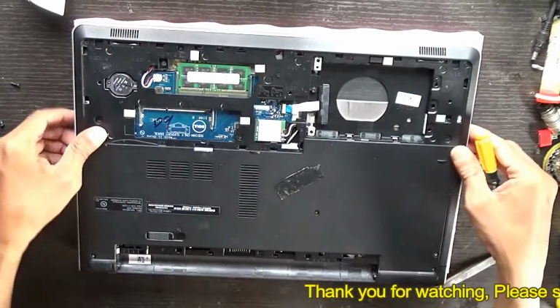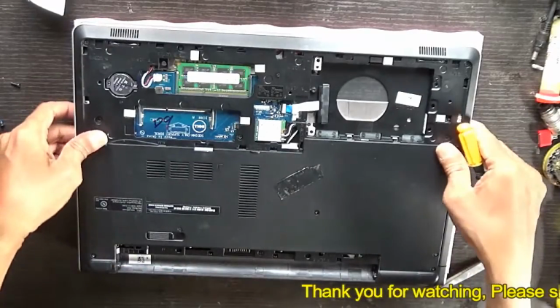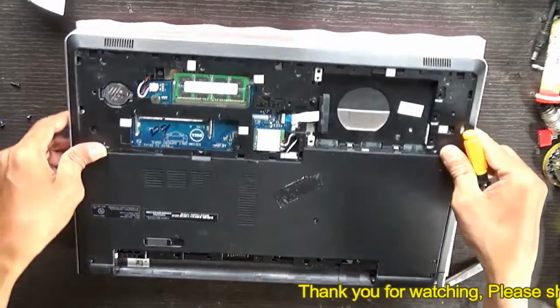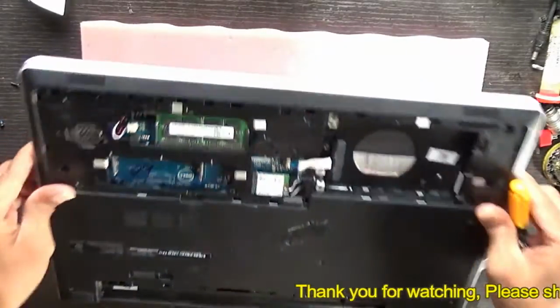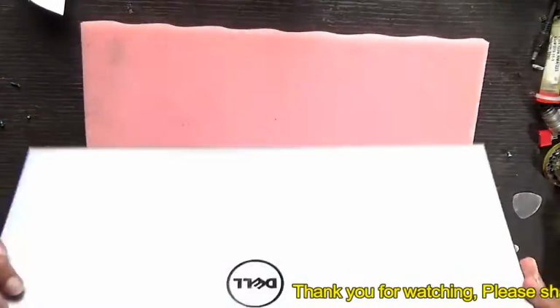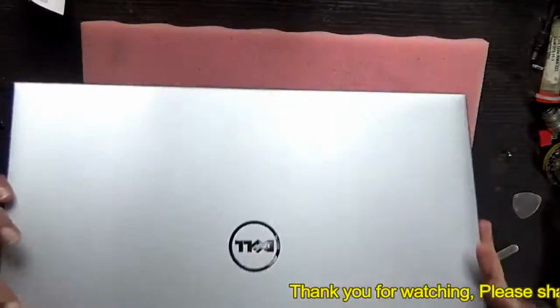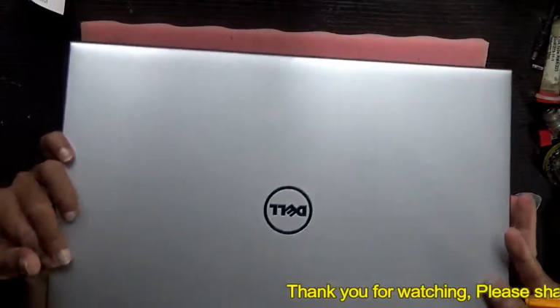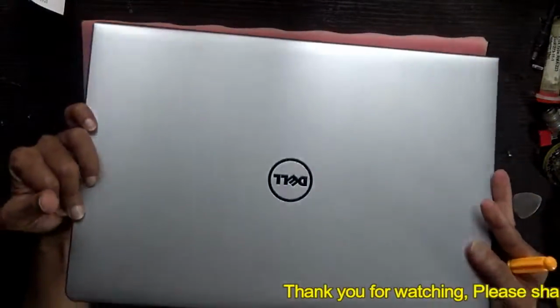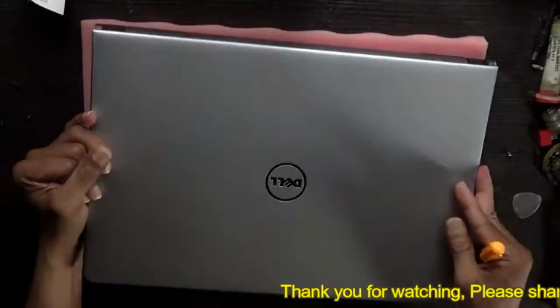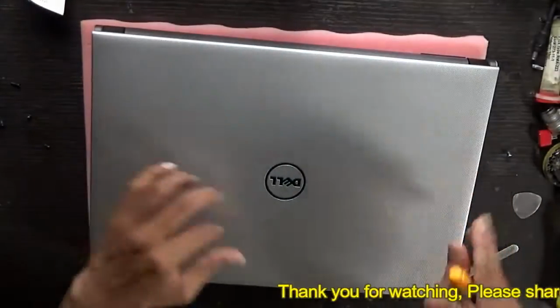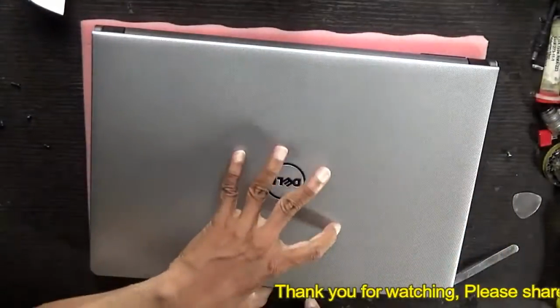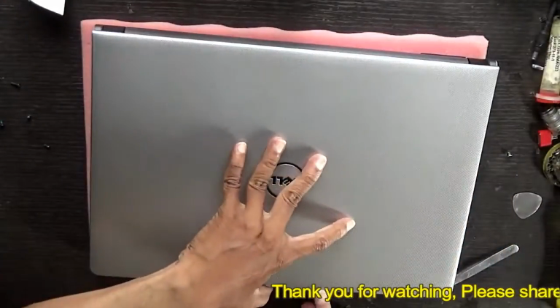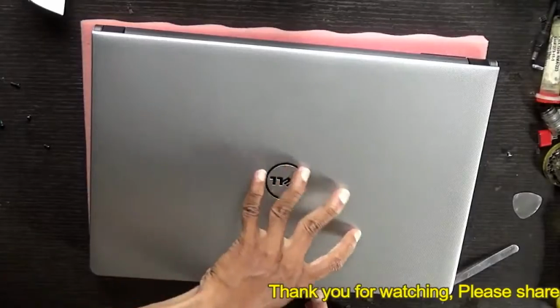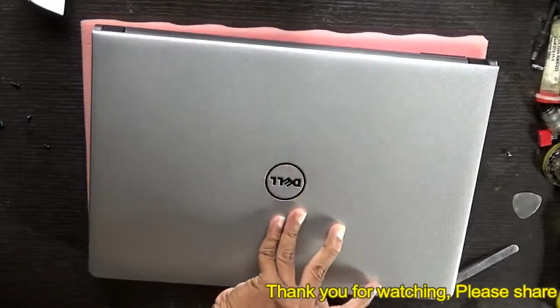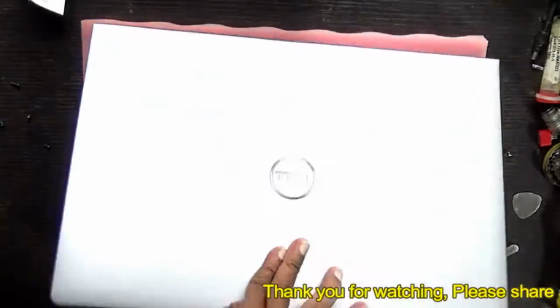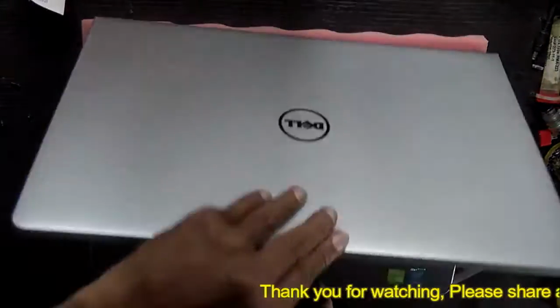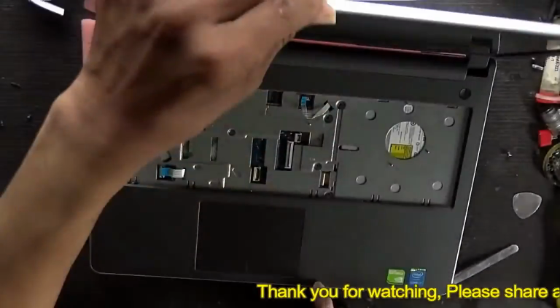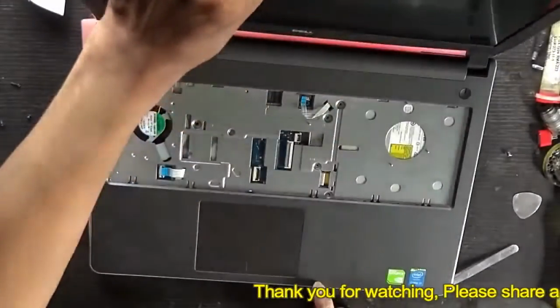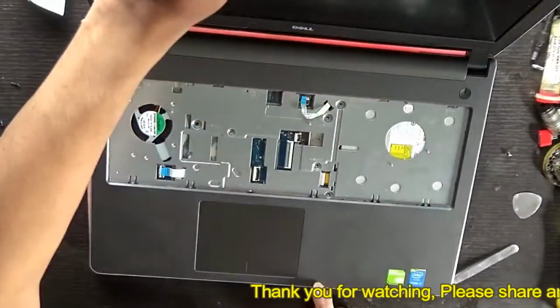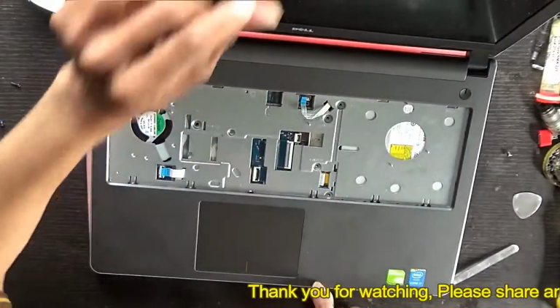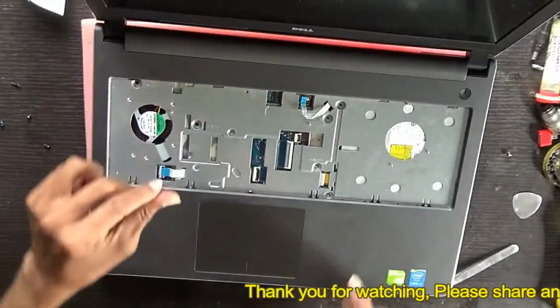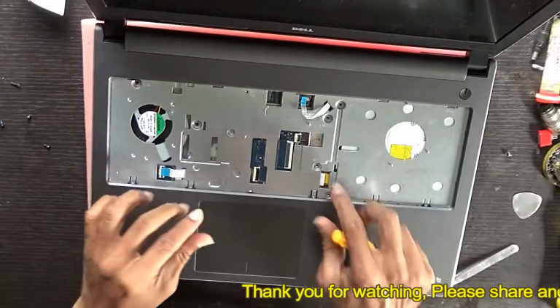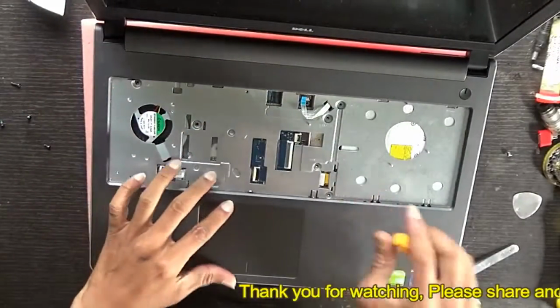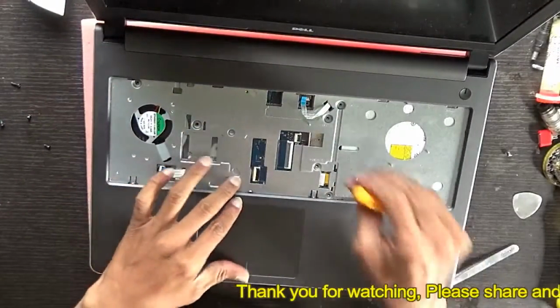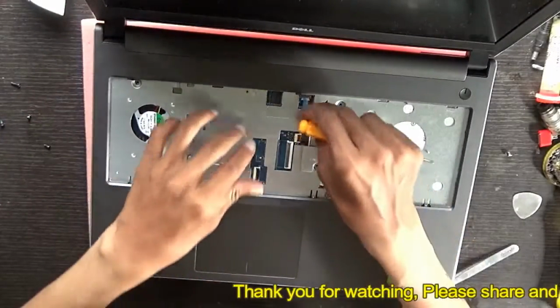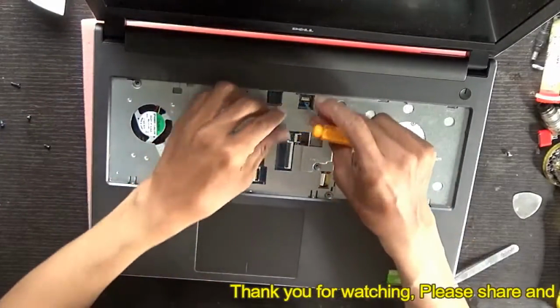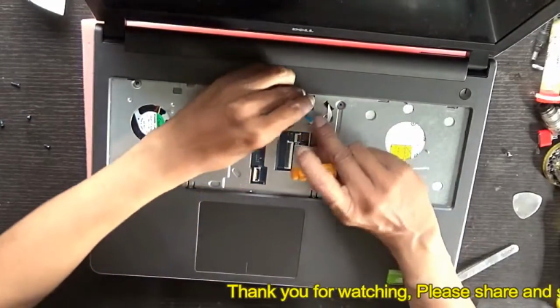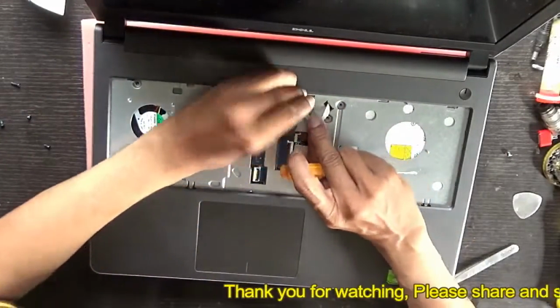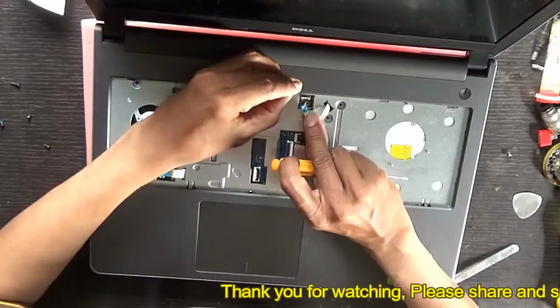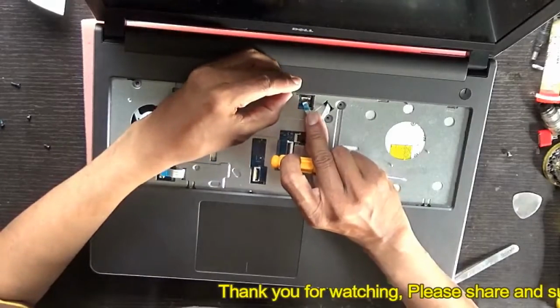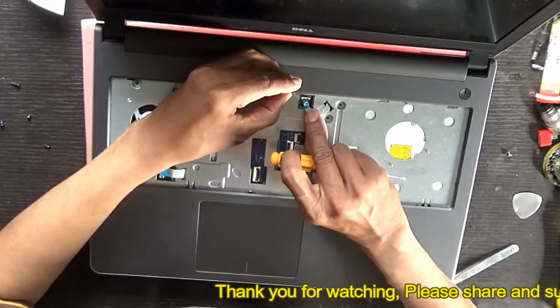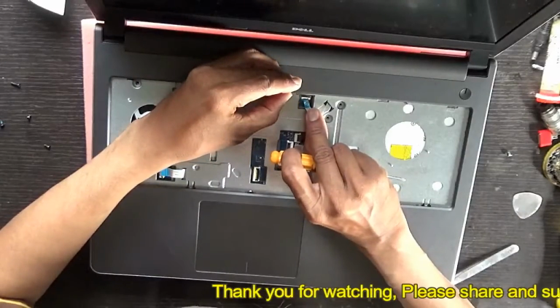Turn your laptop upside down. There are some screws under the keyboard — we need to connect them also. Connect them in this way.